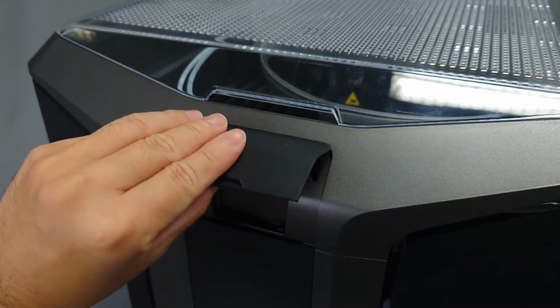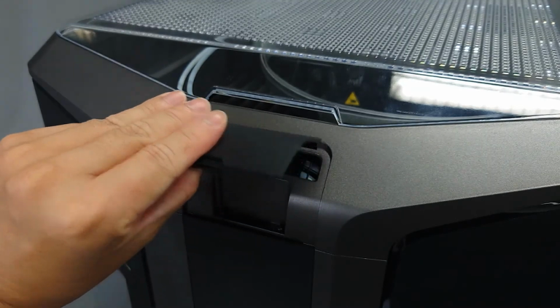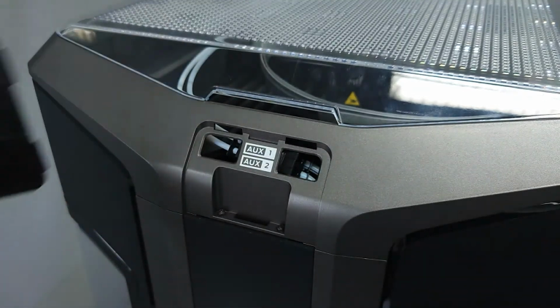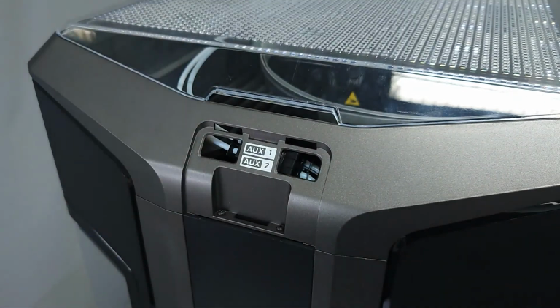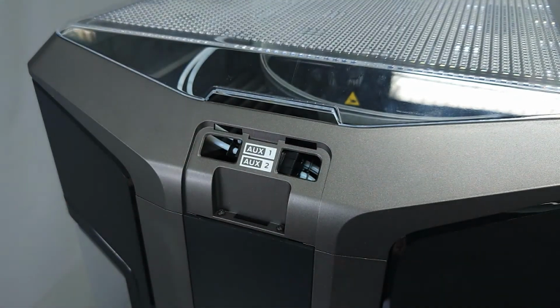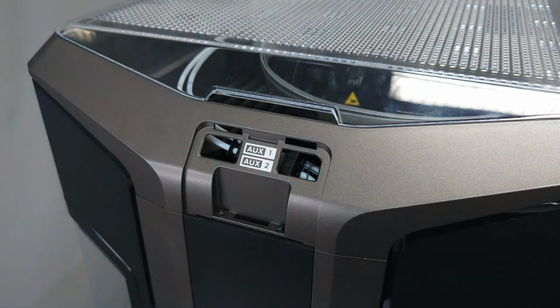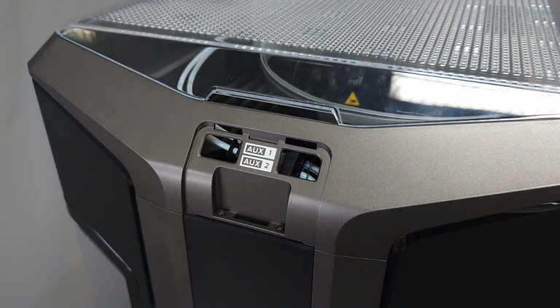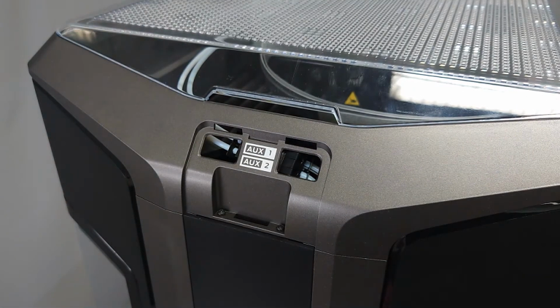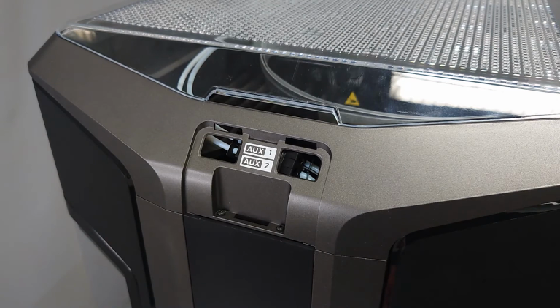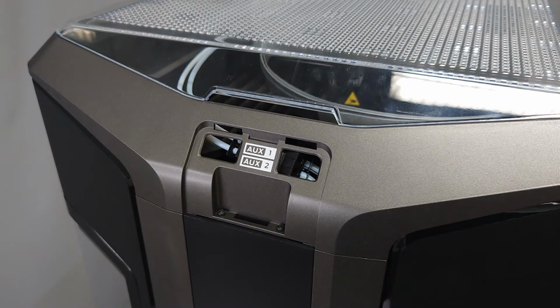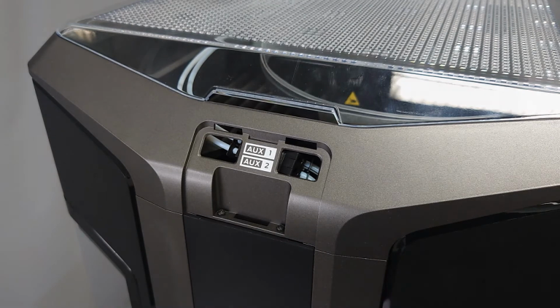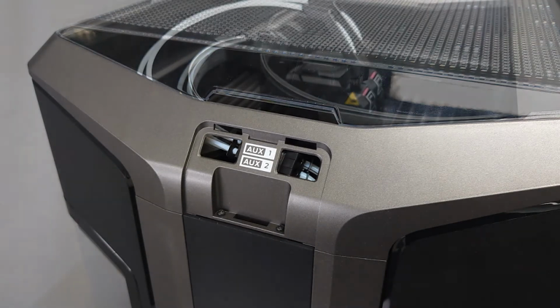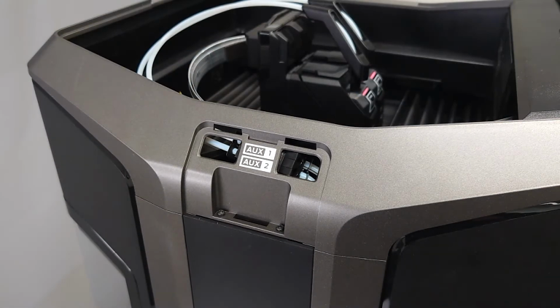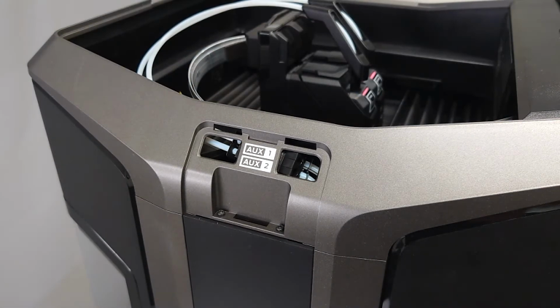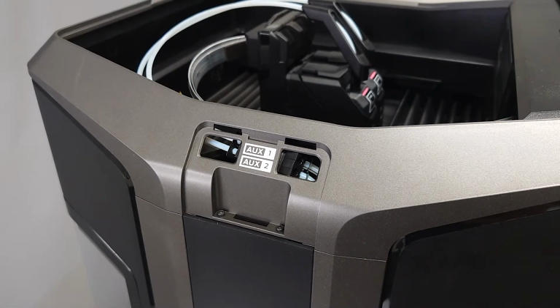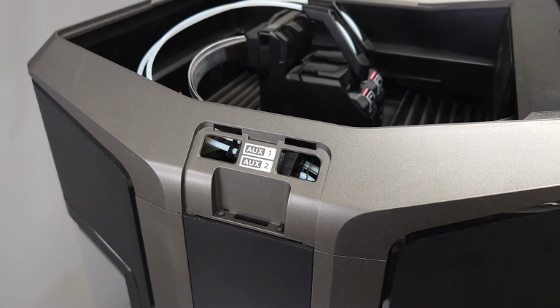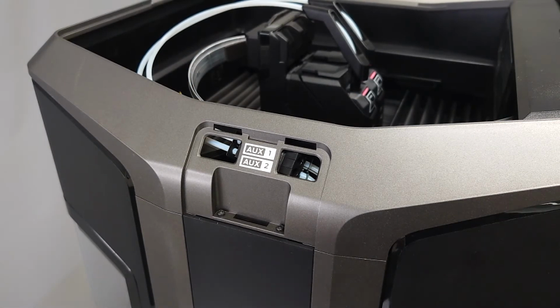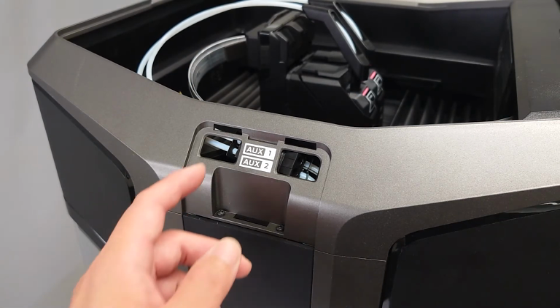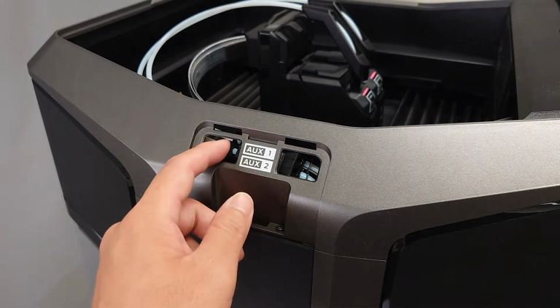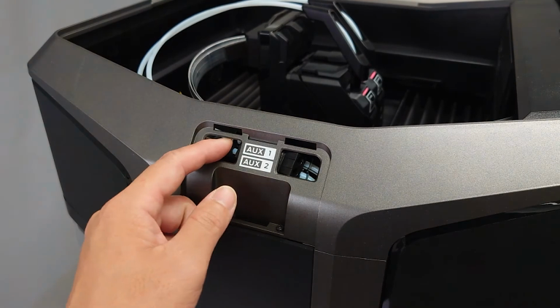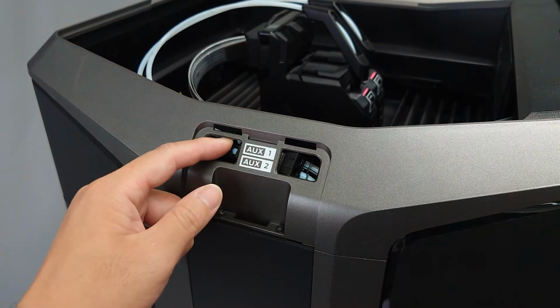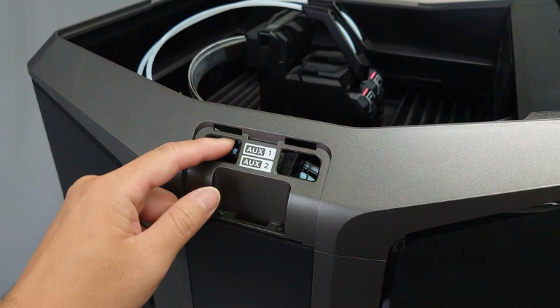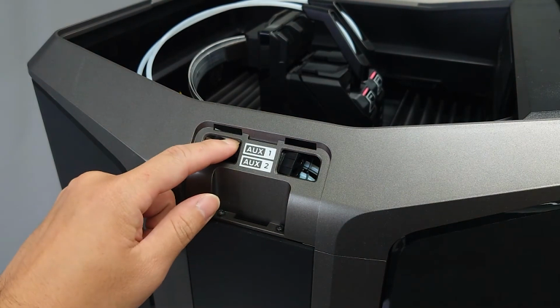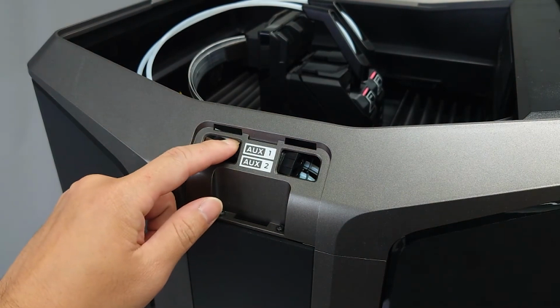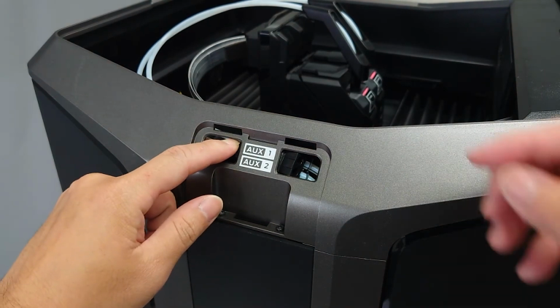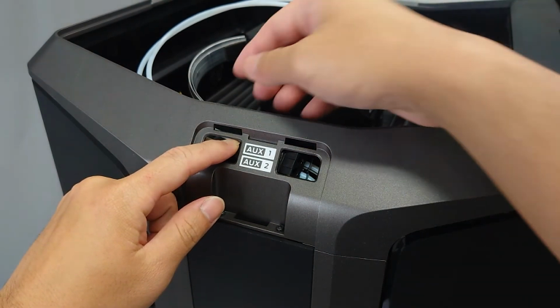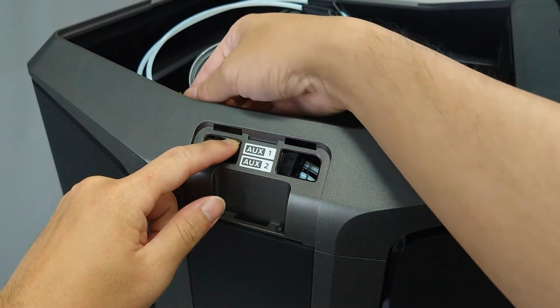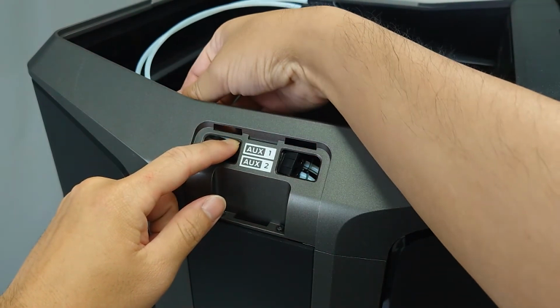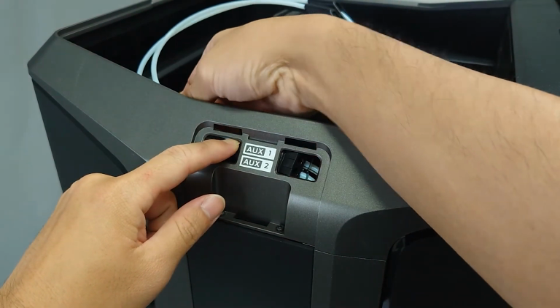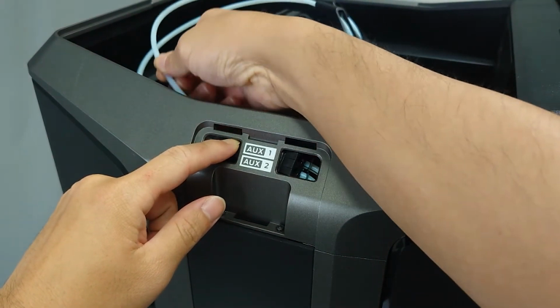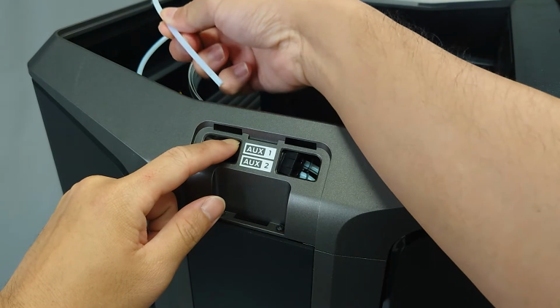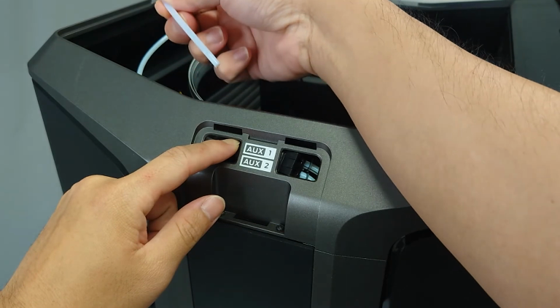Here you'll see what we call the Y-splitter, which connects the internal routing to the external guide tubes. You'll want to re-seat the guide tubes in the splitter in the event they're misaligned. In order to remove the guide tubes, push the metal tabs towards the splitter and pull the guide tube away.